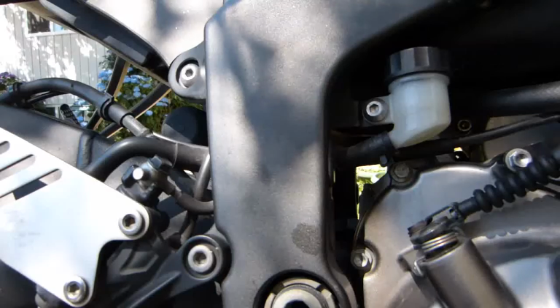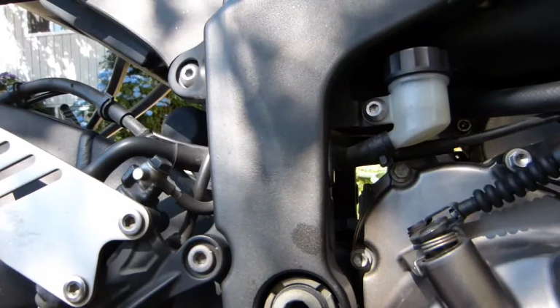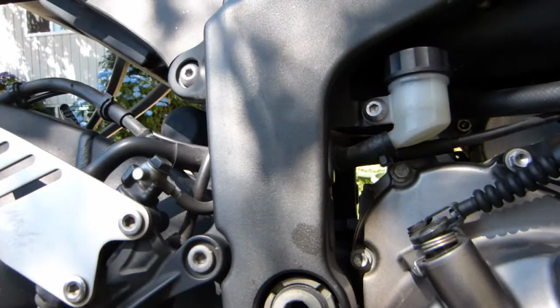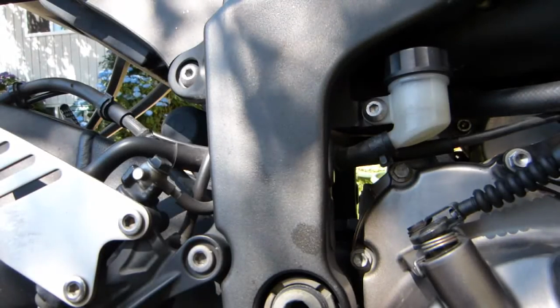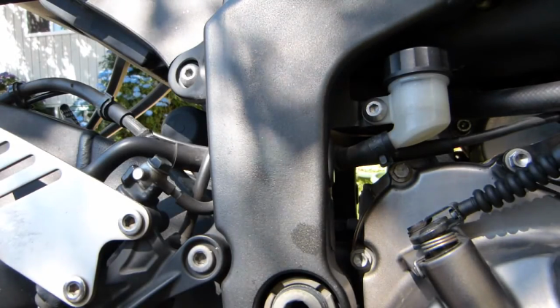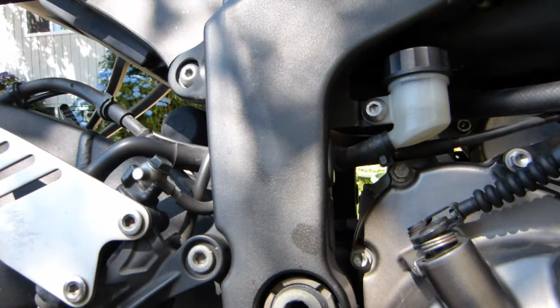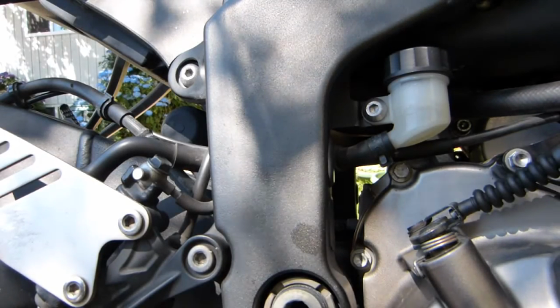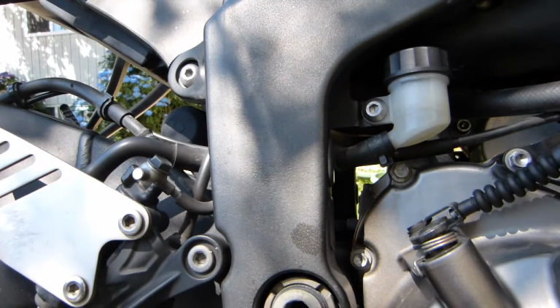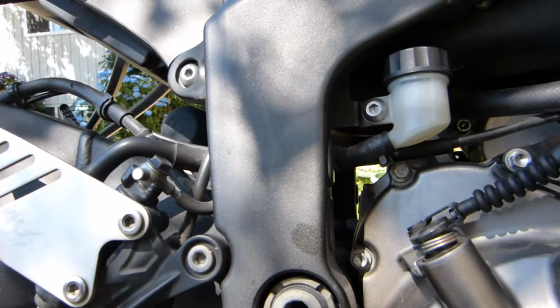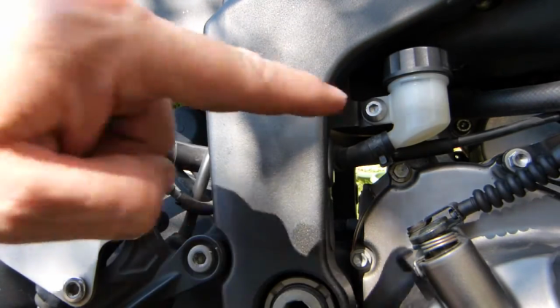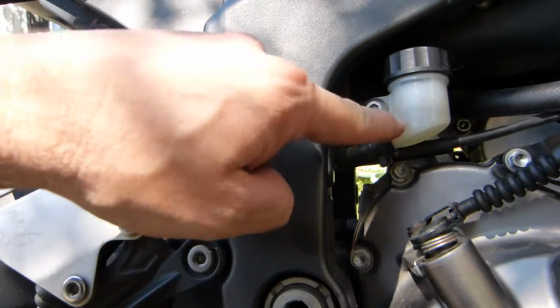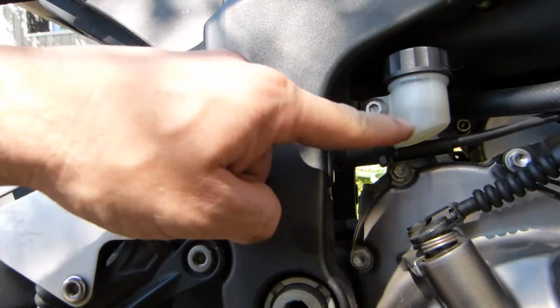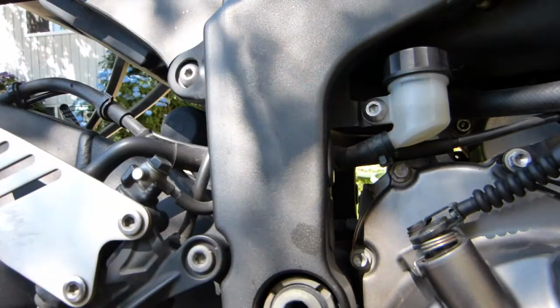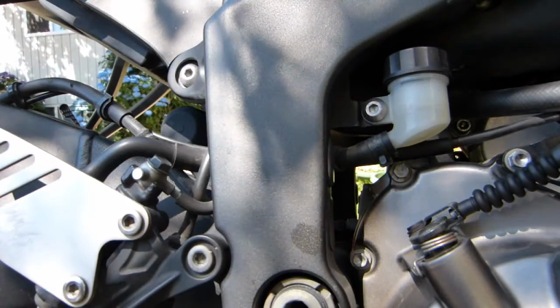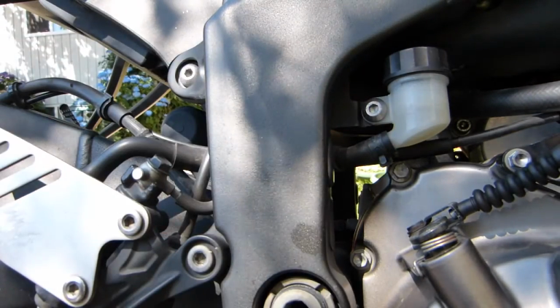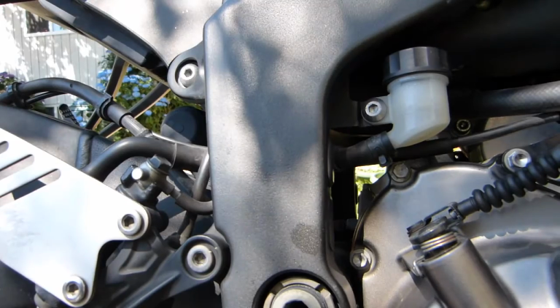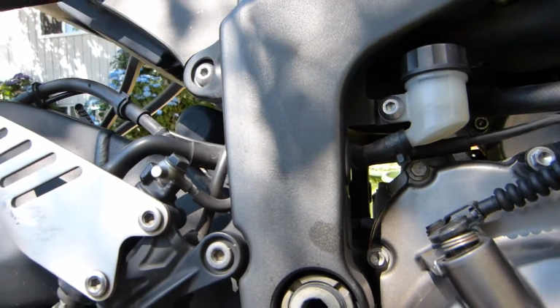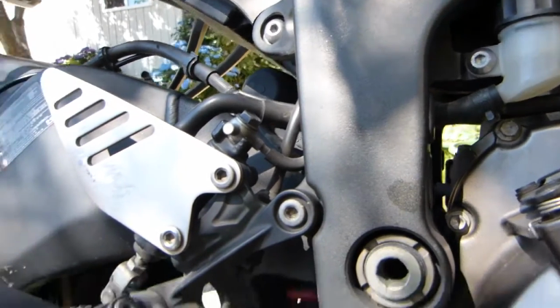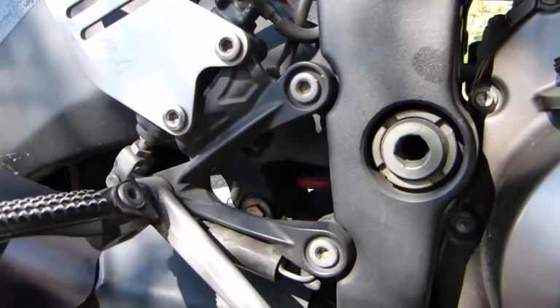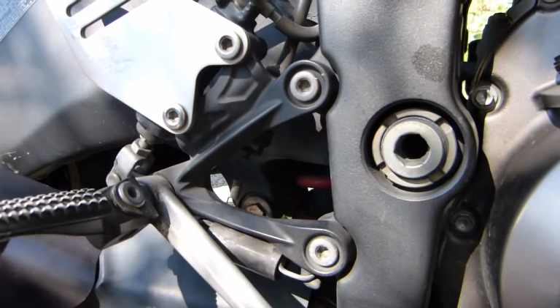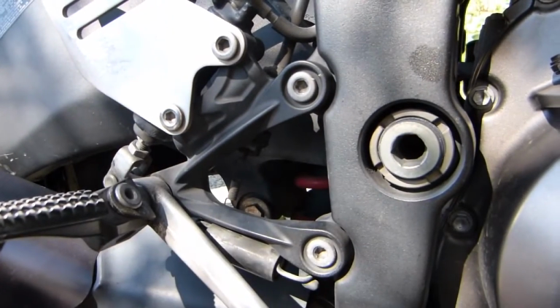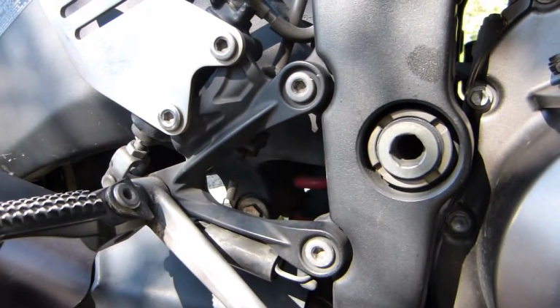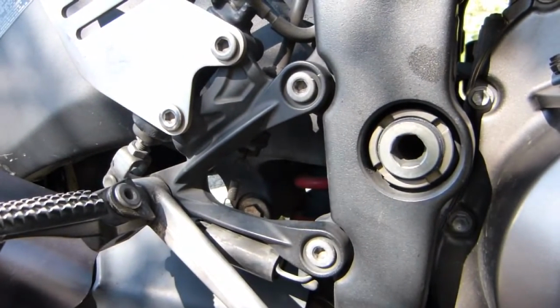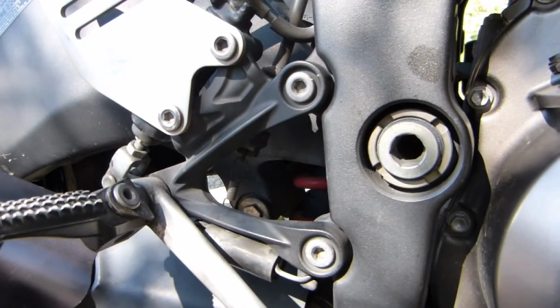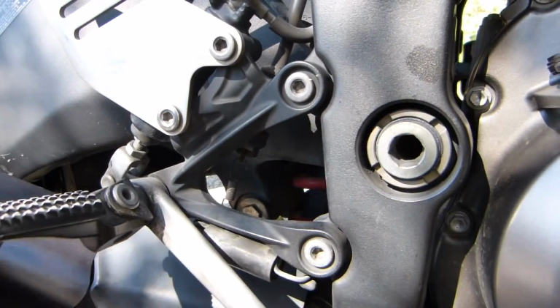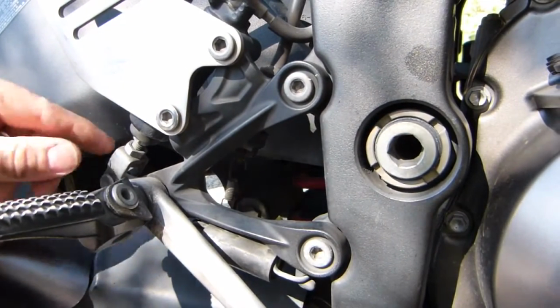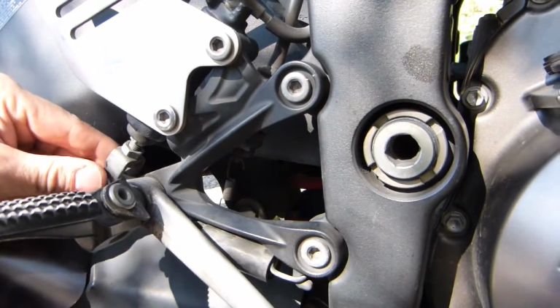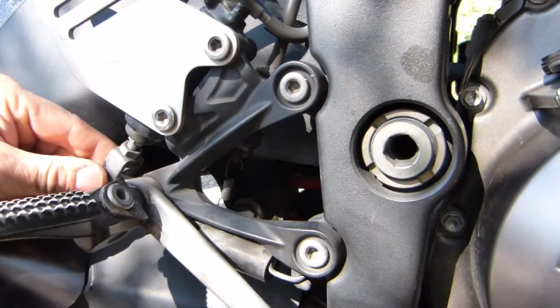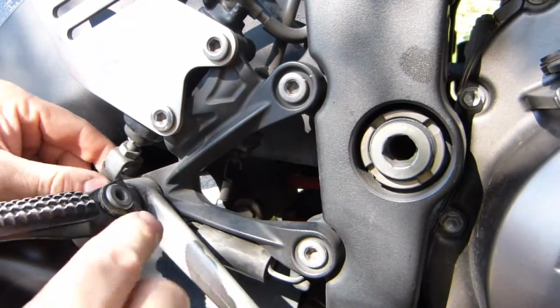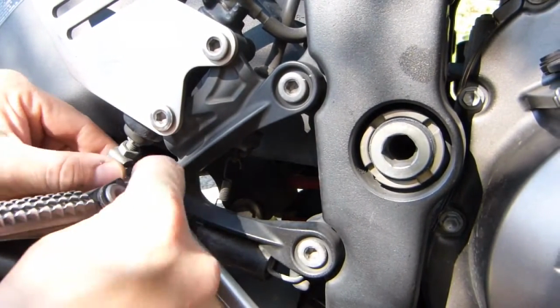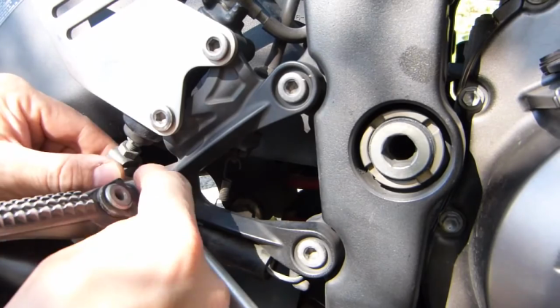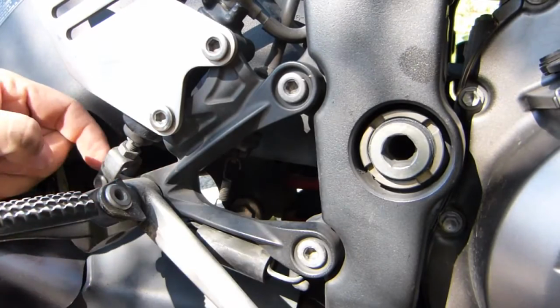Every time you do rear brake maintenance, either brake pads or flushing brake fluid from the system, it's a good idea to check and lubricate your foot pedal pivot point.